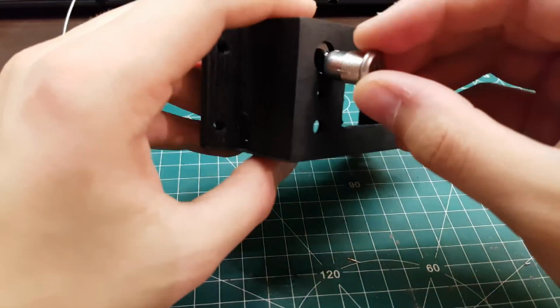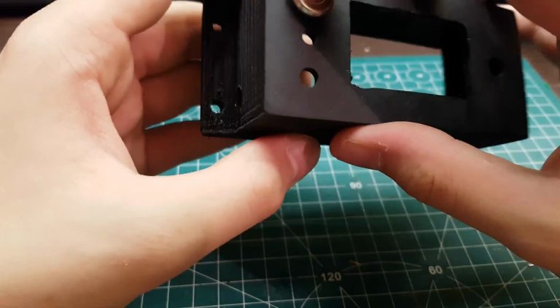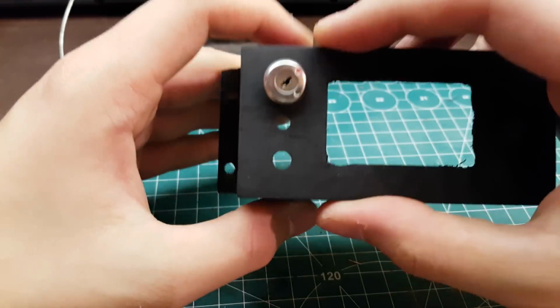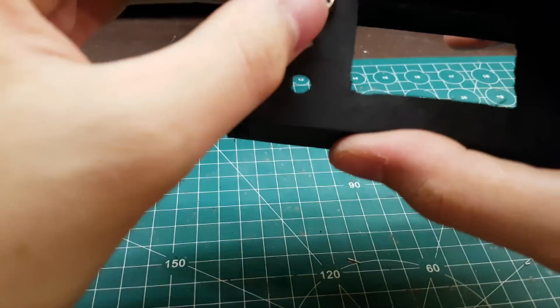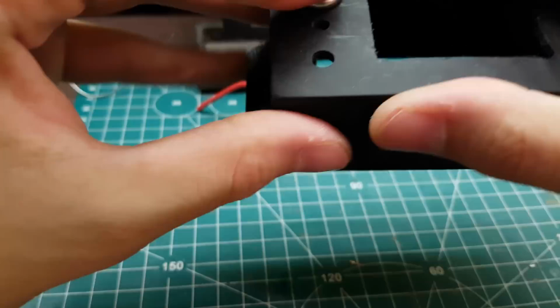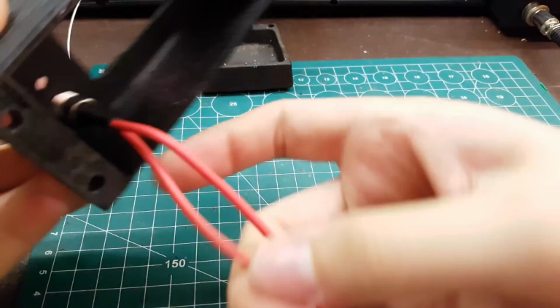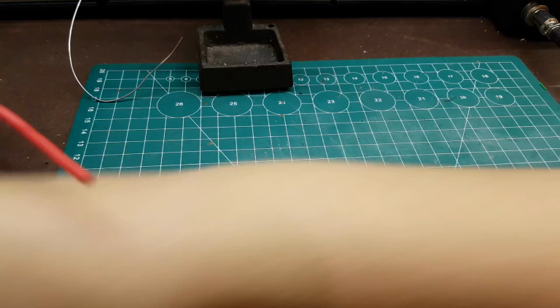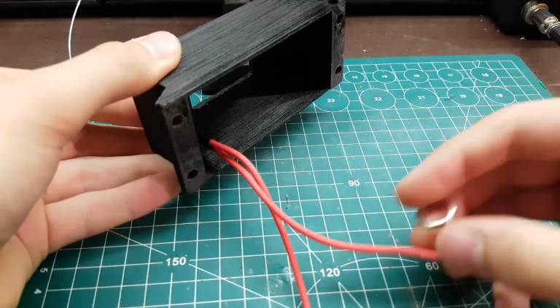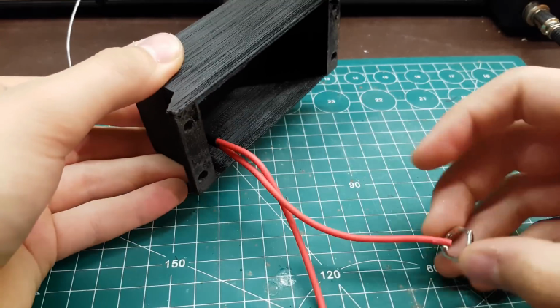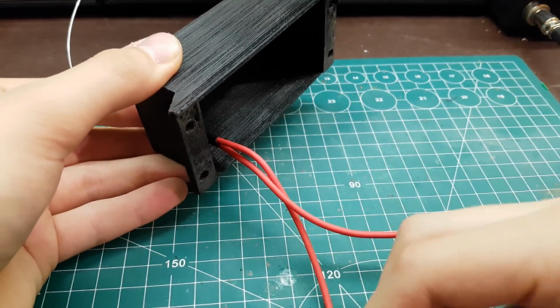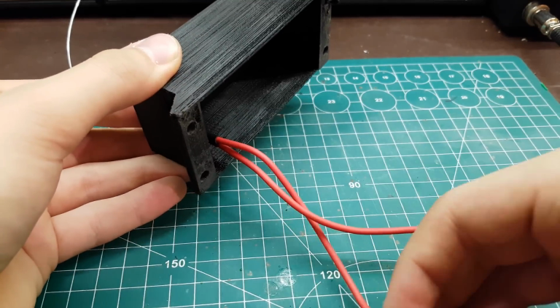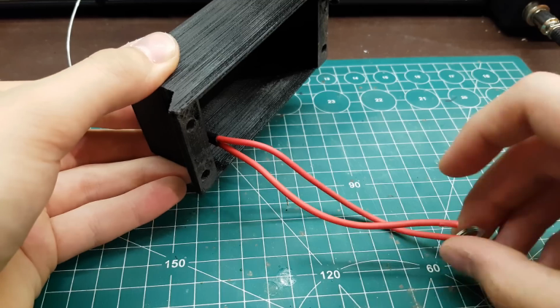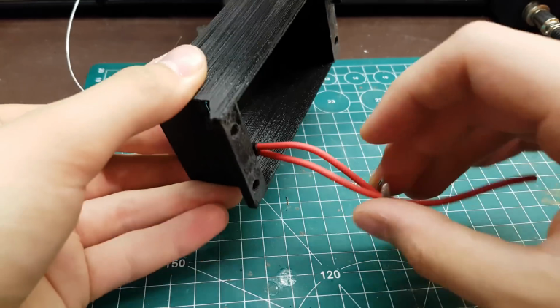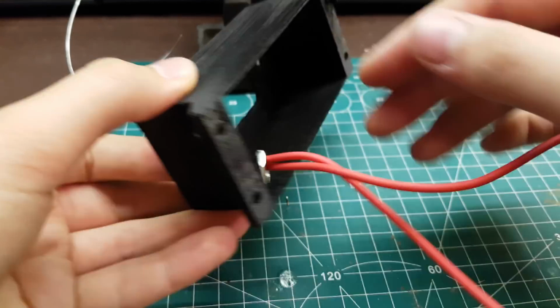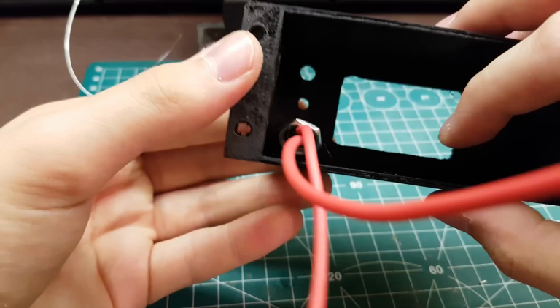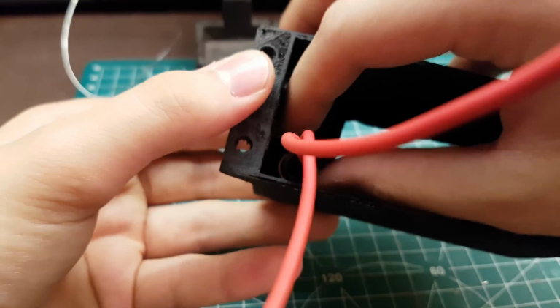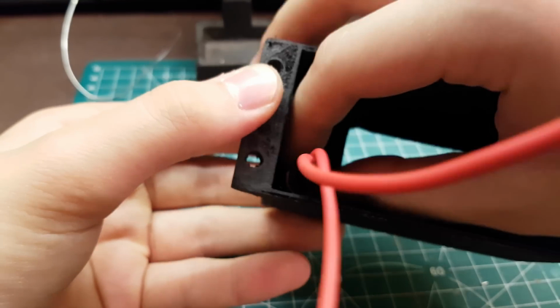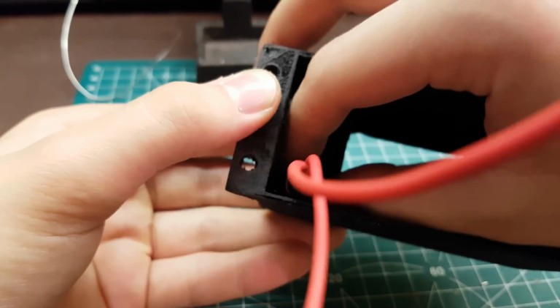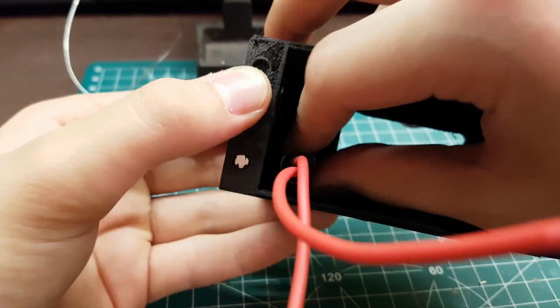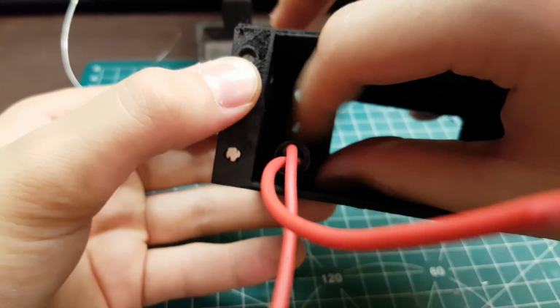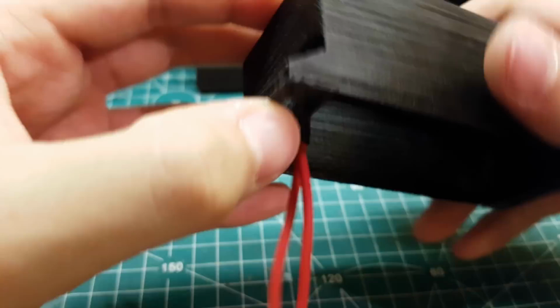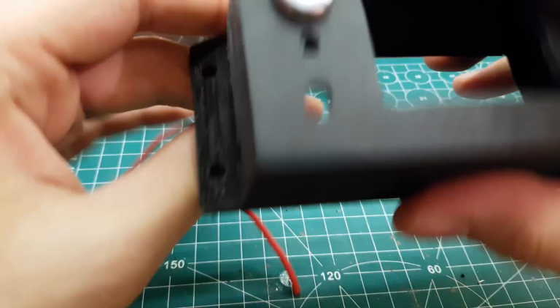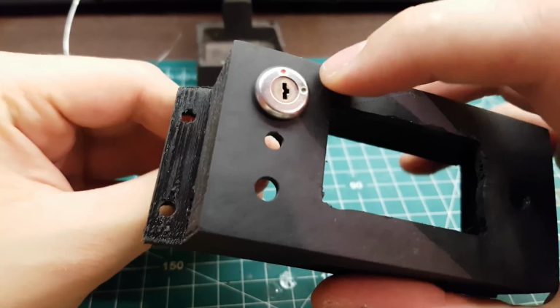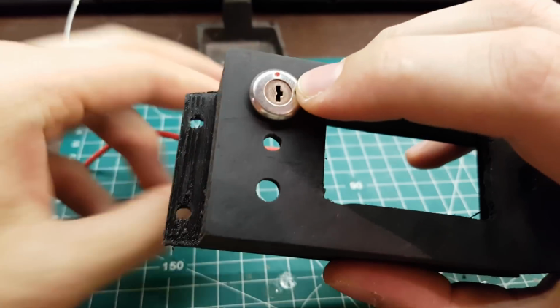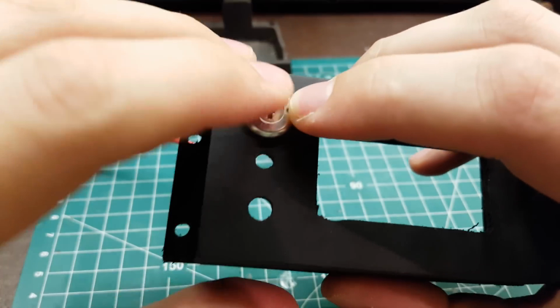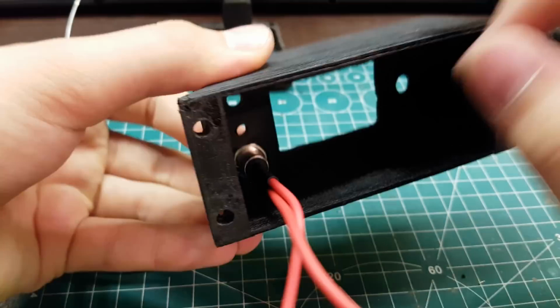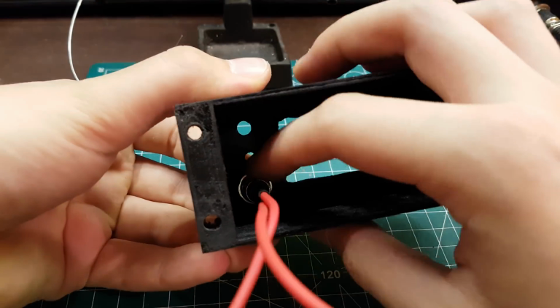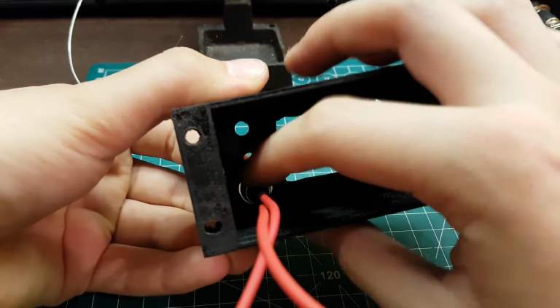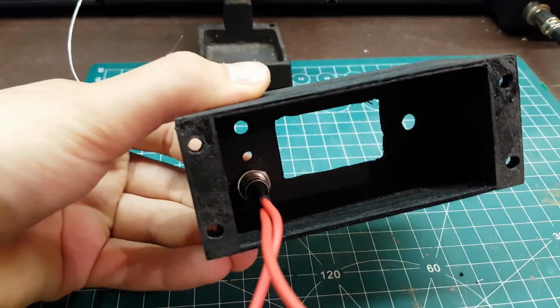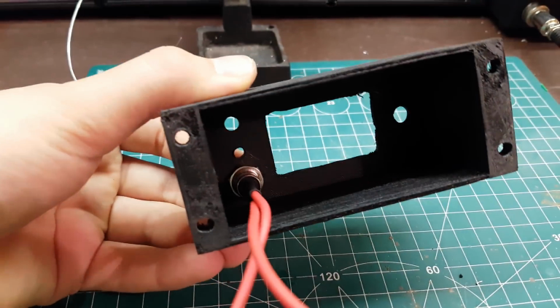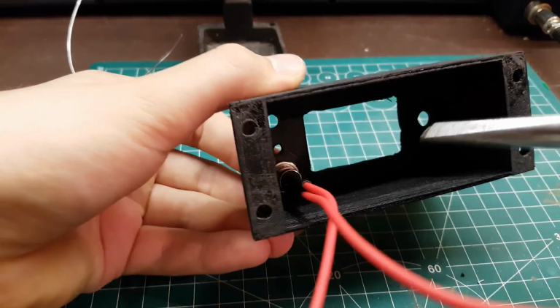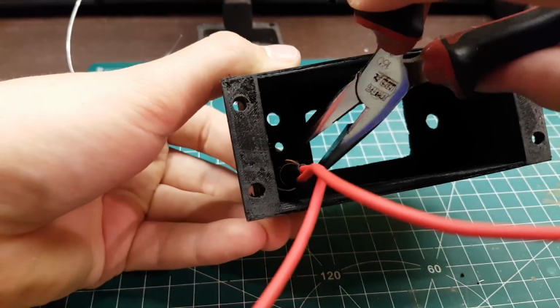Now we can start mounting the switch to the case and tighten it with the pliers.